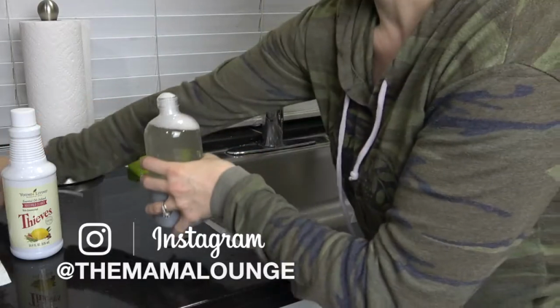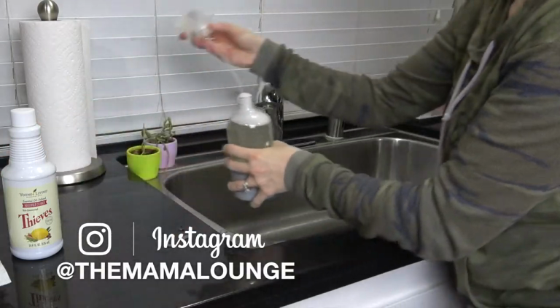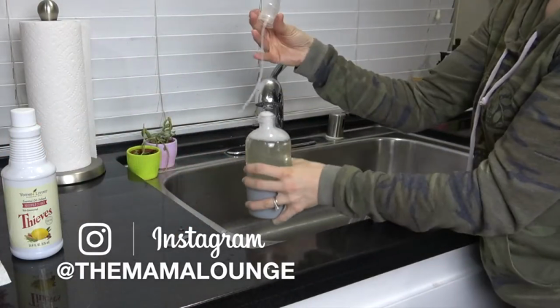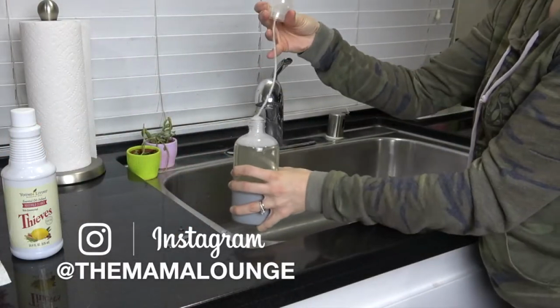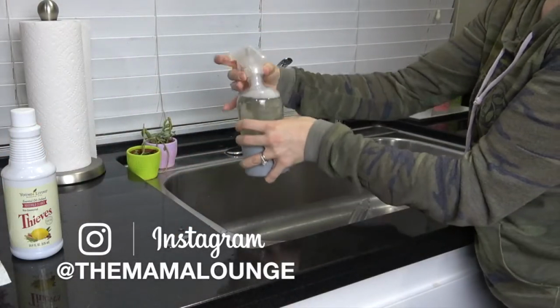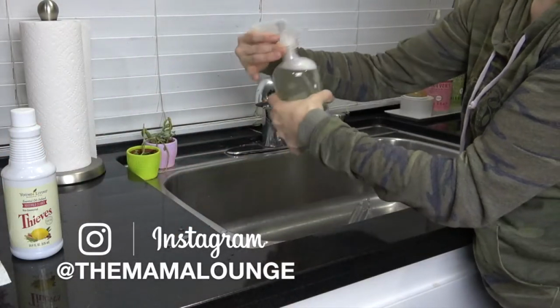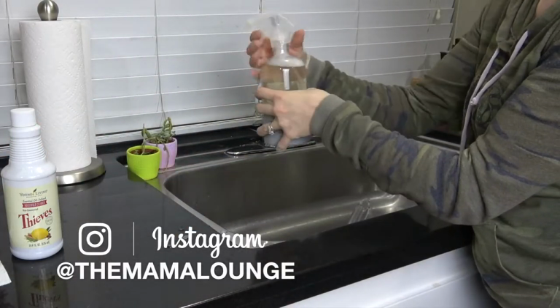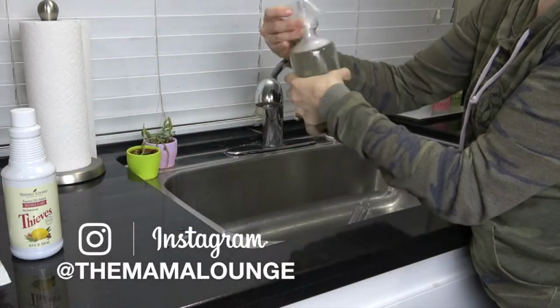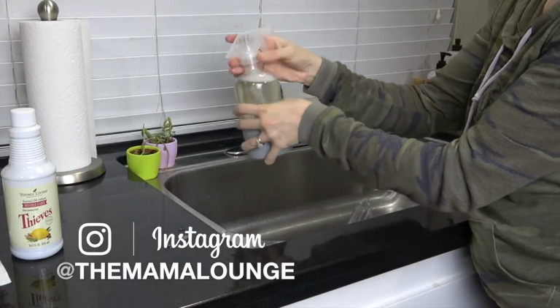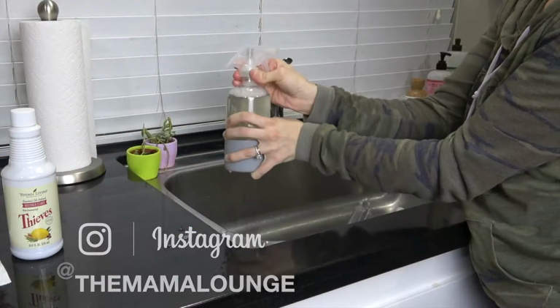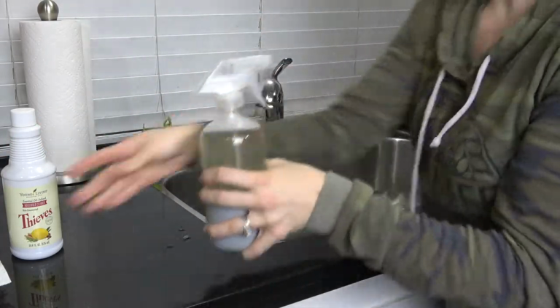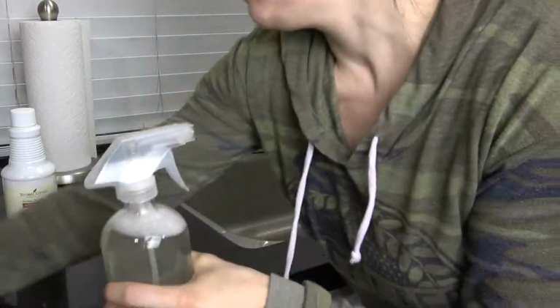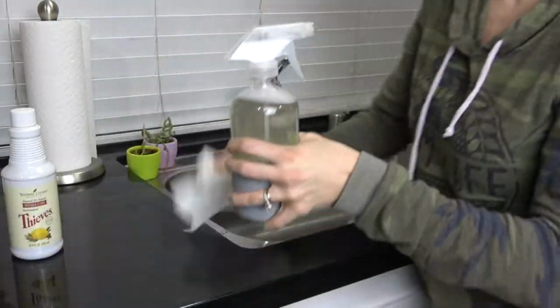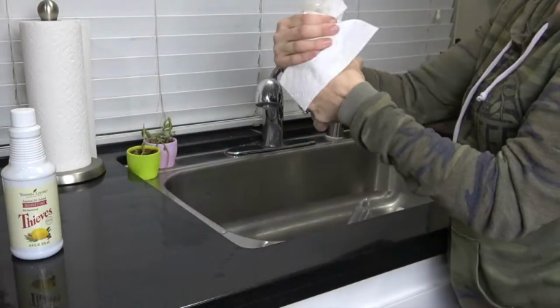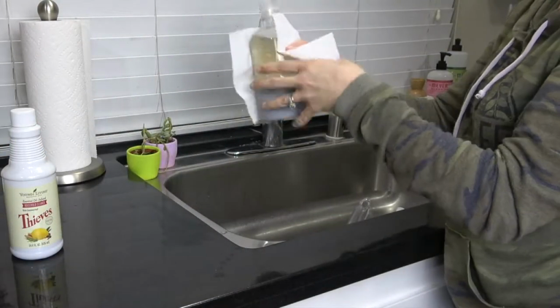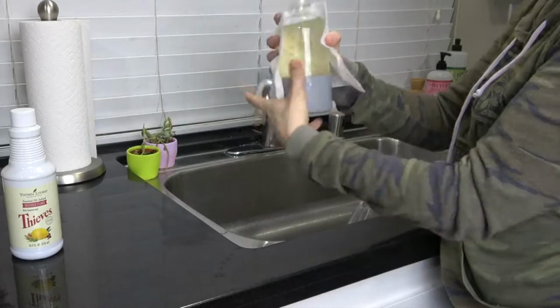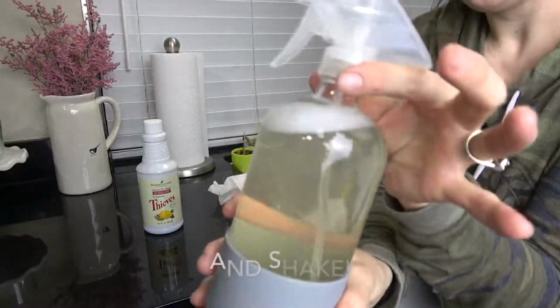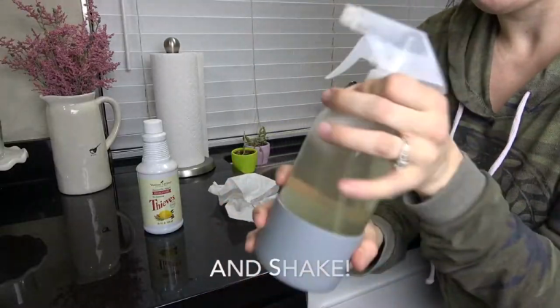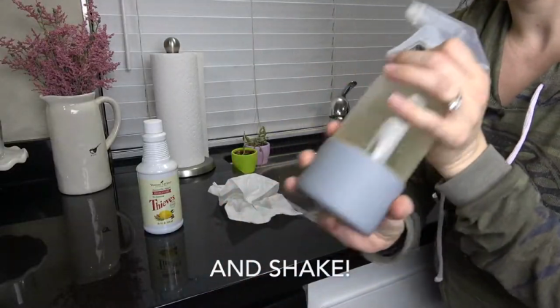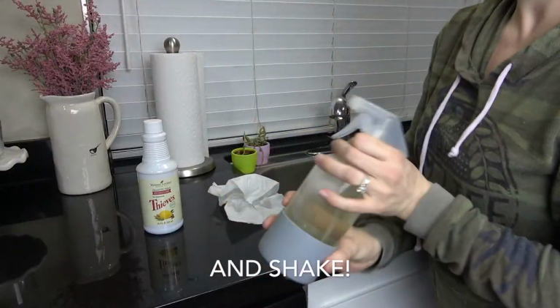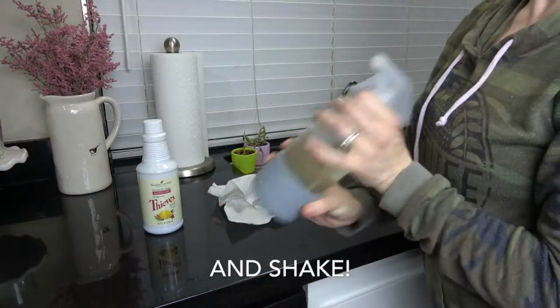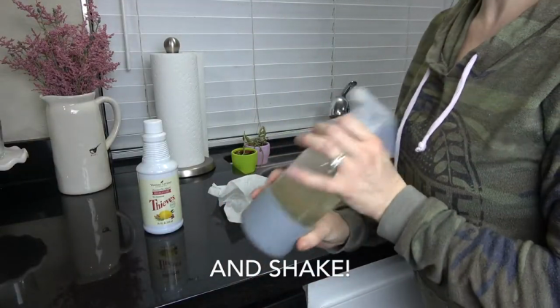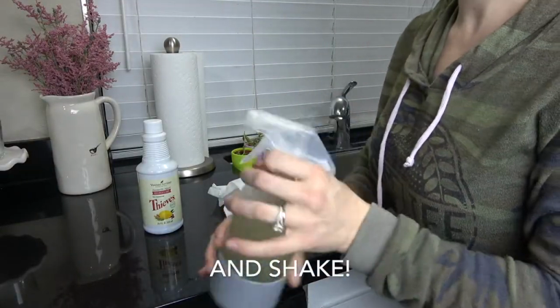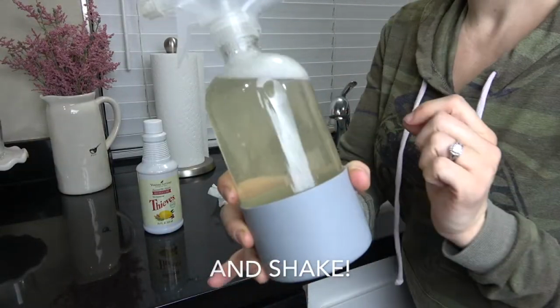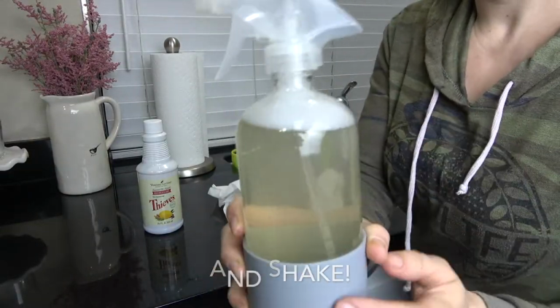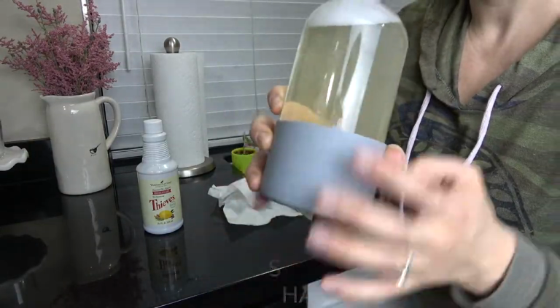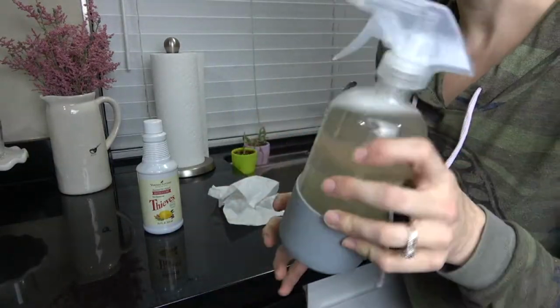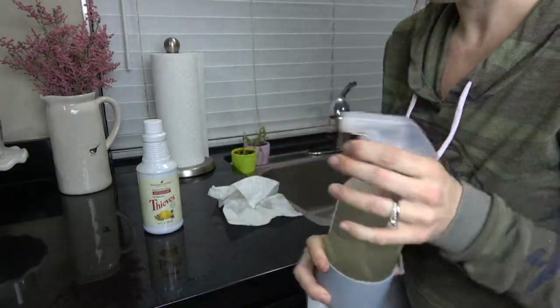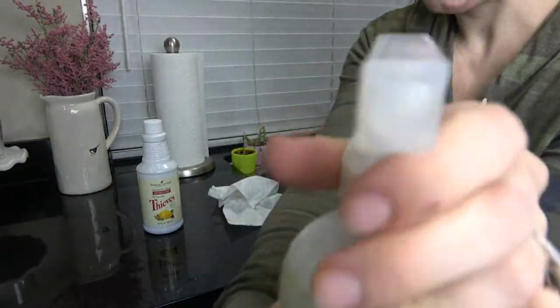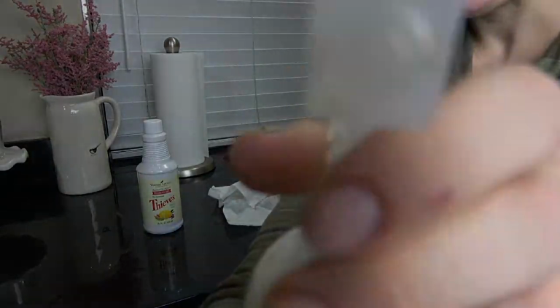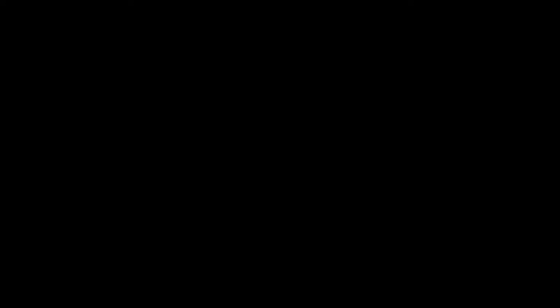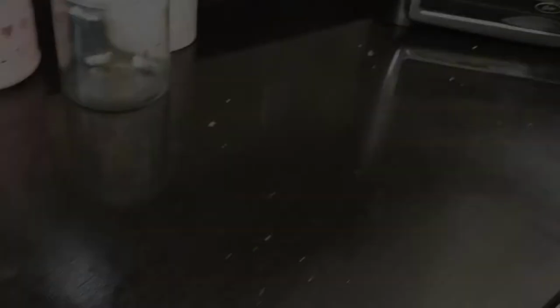Make sure you're following me over on Instagram — I post tons of updates and Insta Stories over there, I would love to have you. Then the last thing you're going to do is just shake up that bottle and get to cleaning.